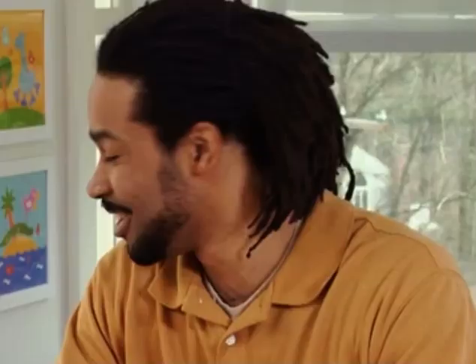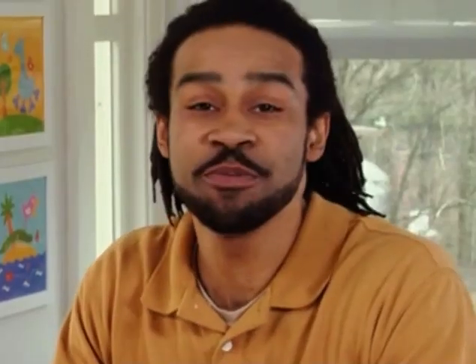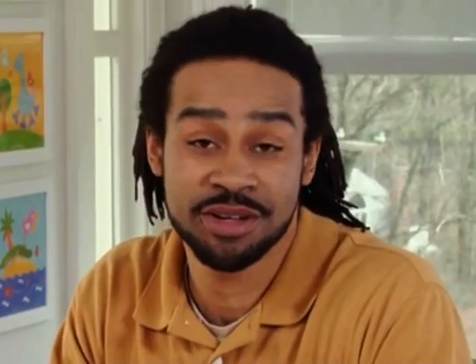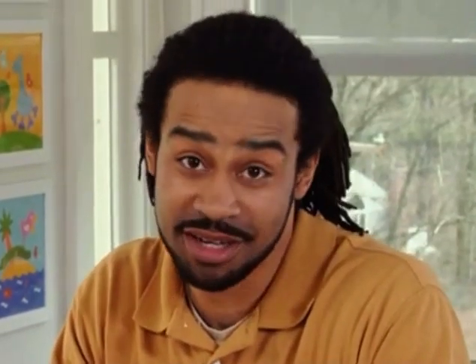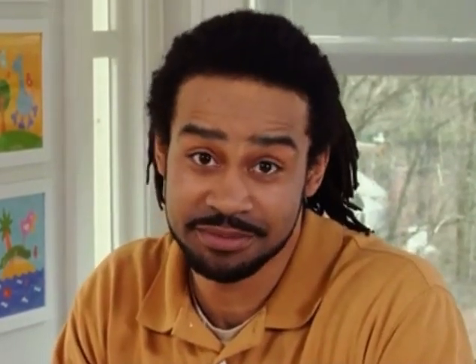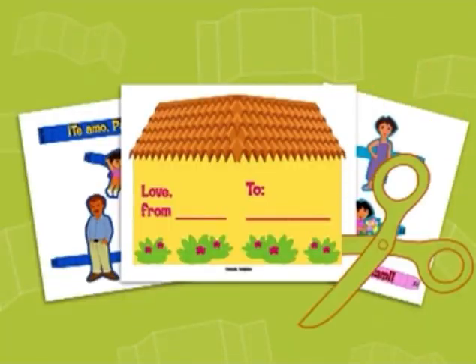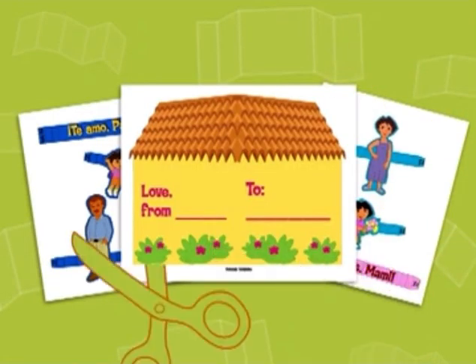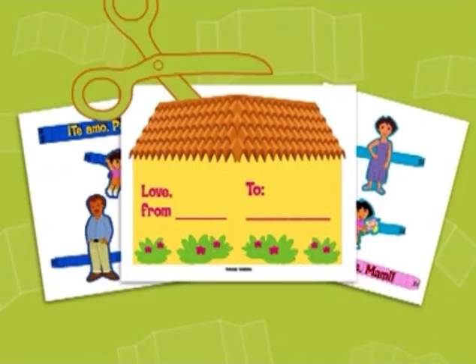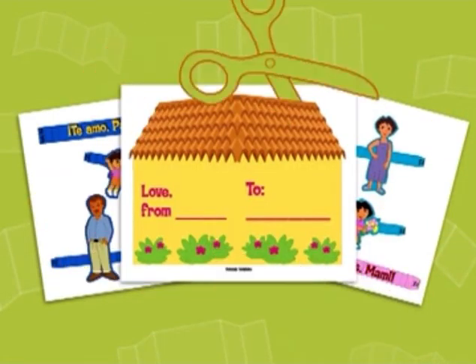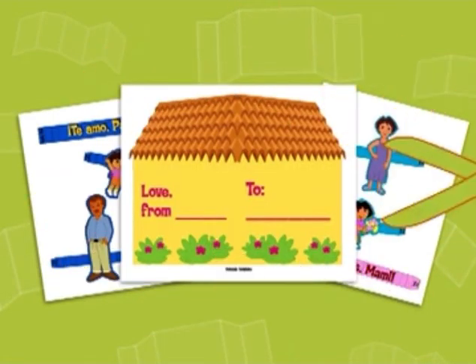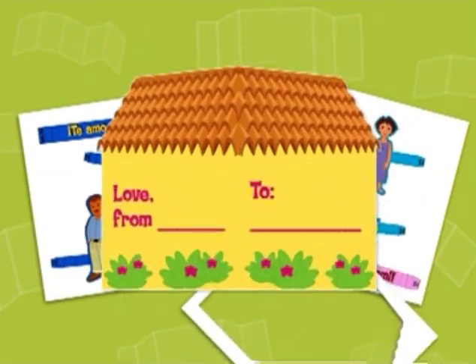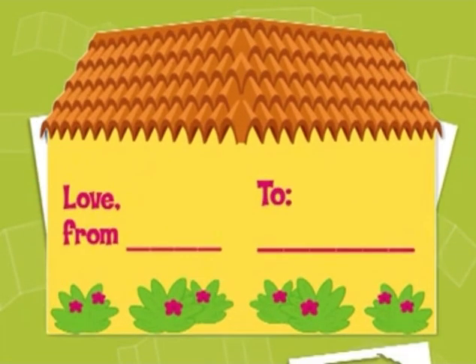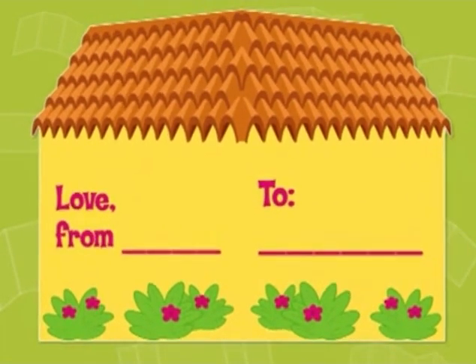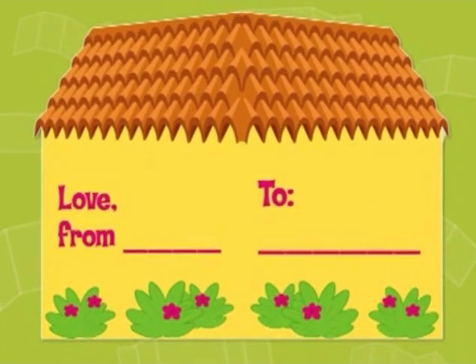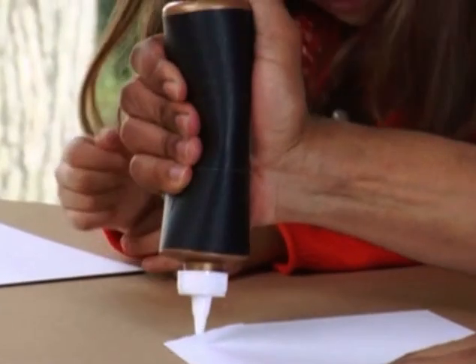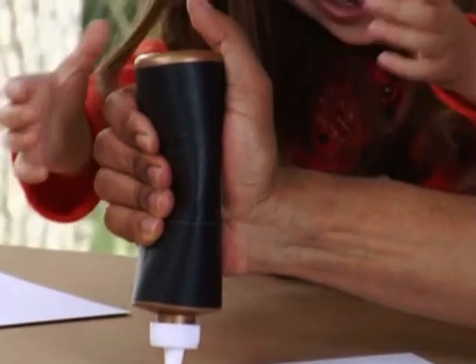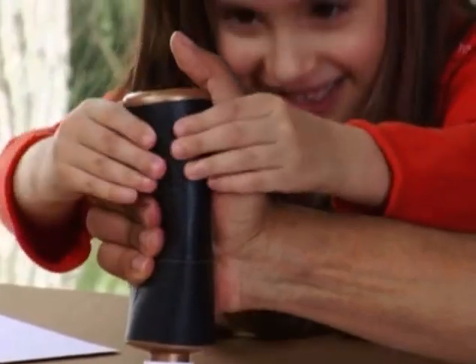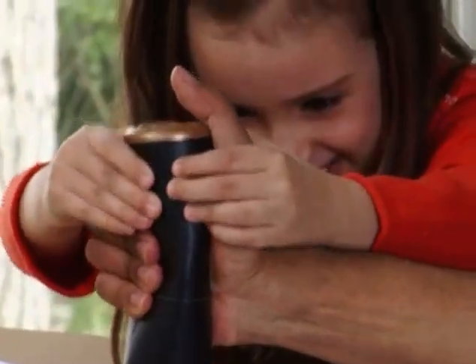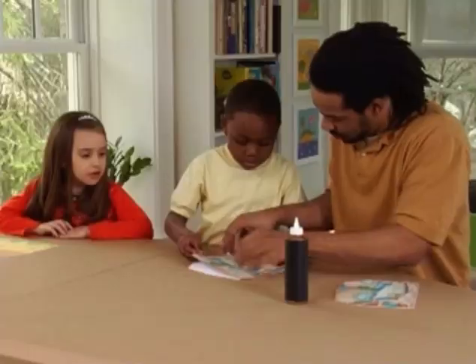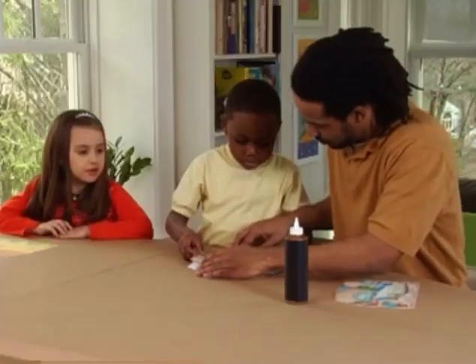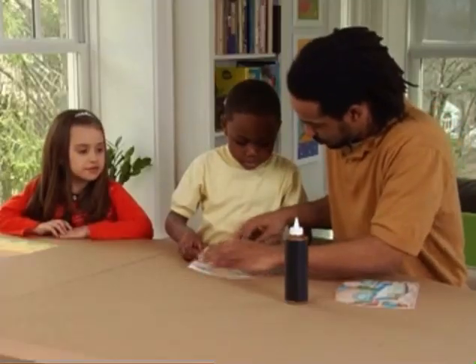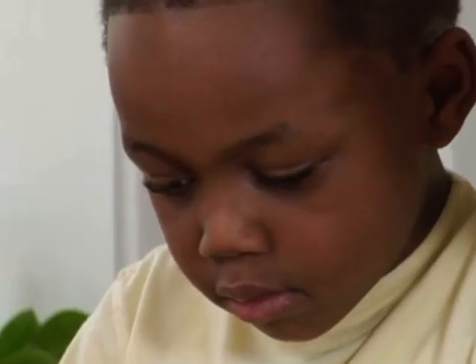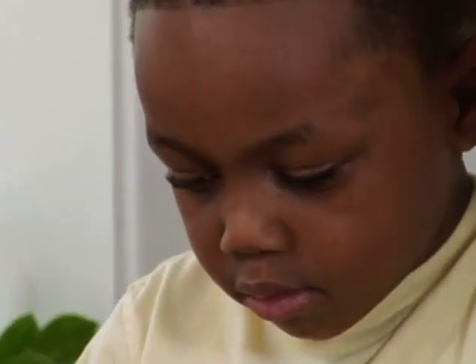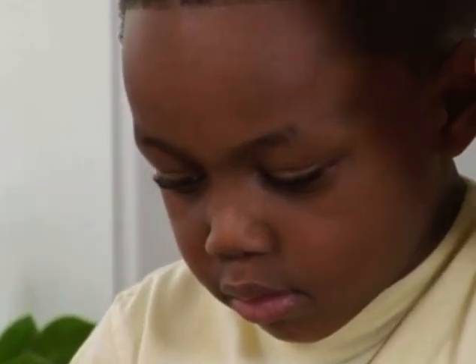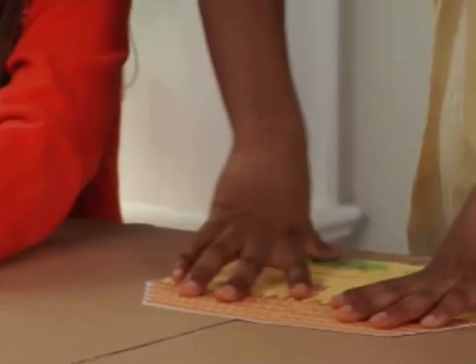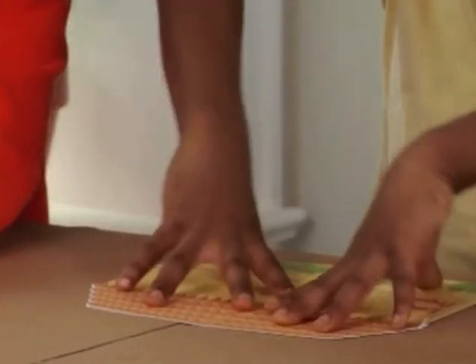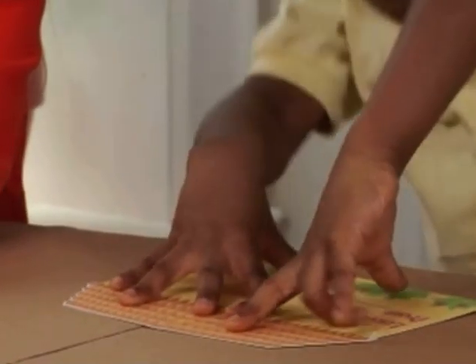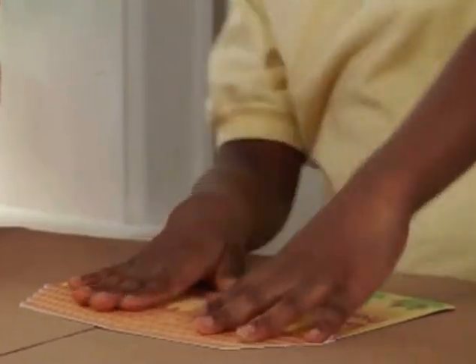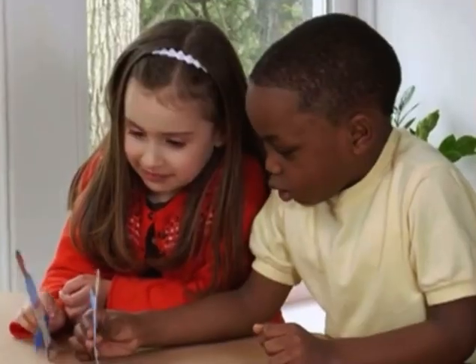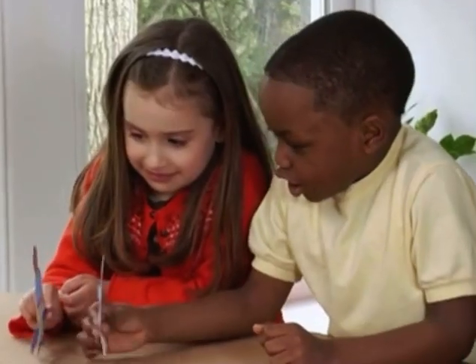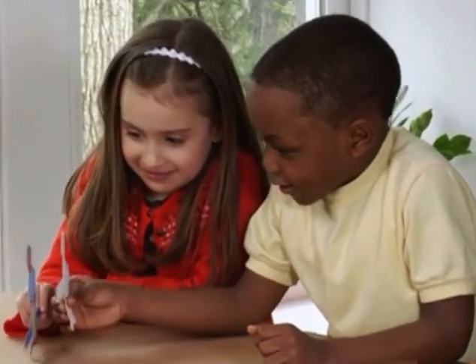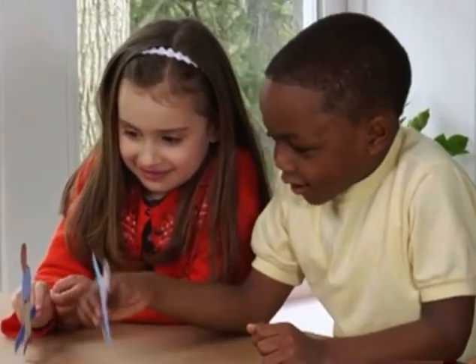Now, we prepped our cards ahead of time. We cut out our printables, we glued our house together, and then we folded Mommy, Poppy, and Dora.